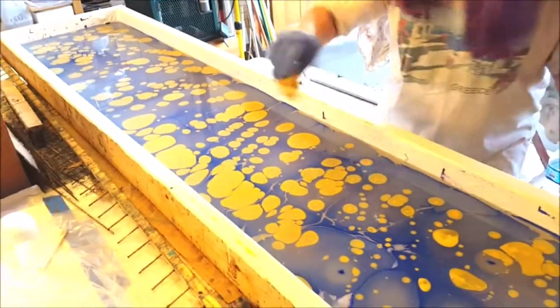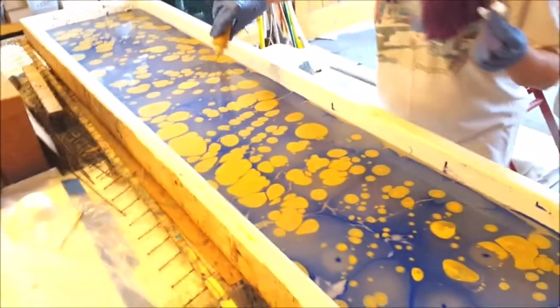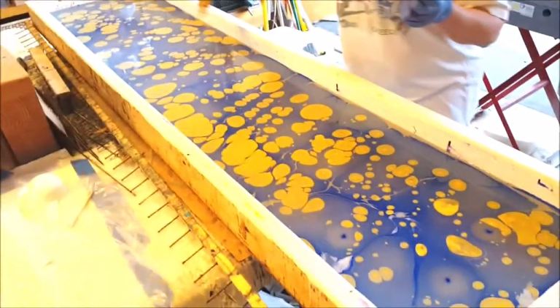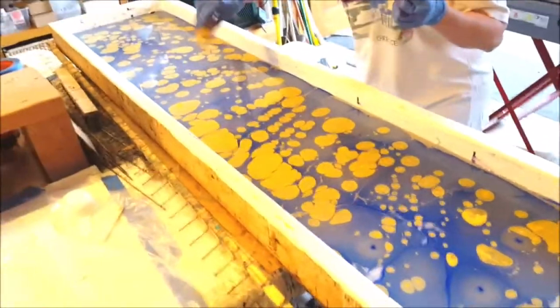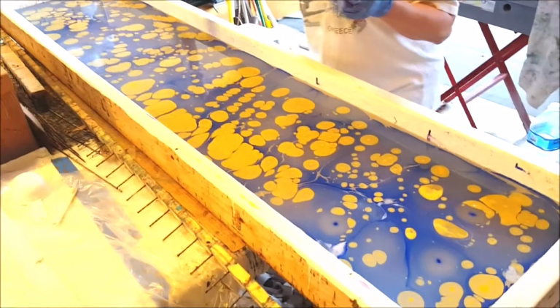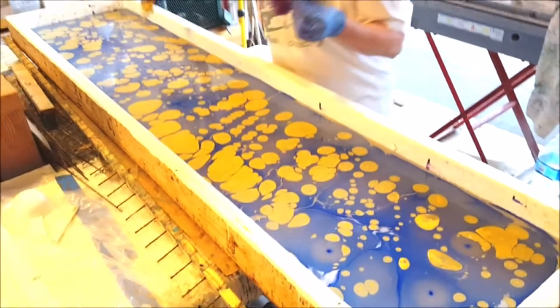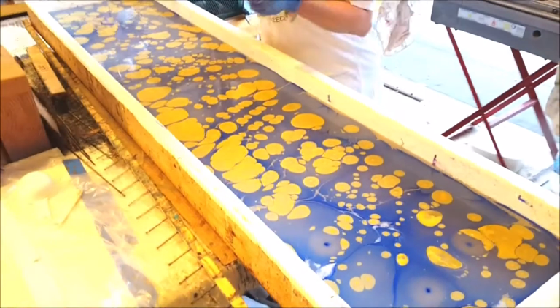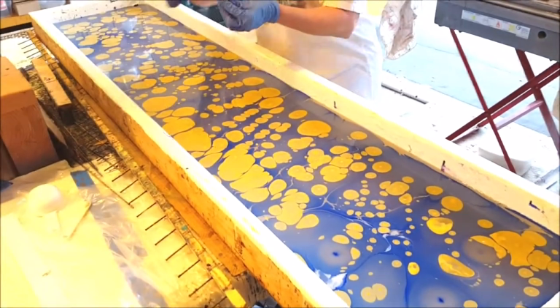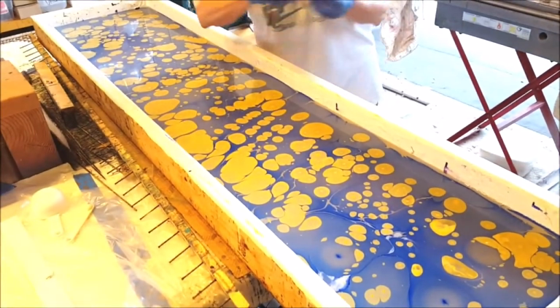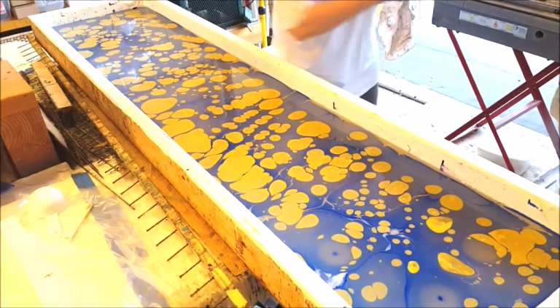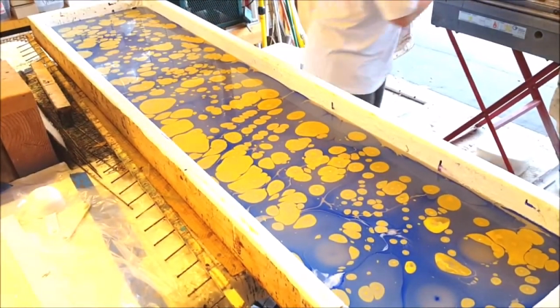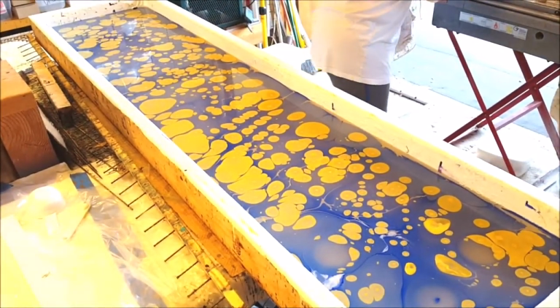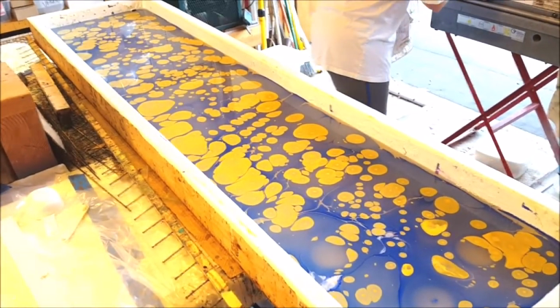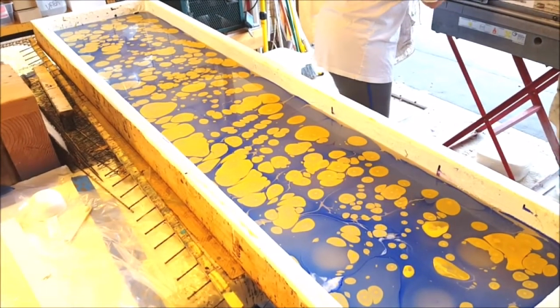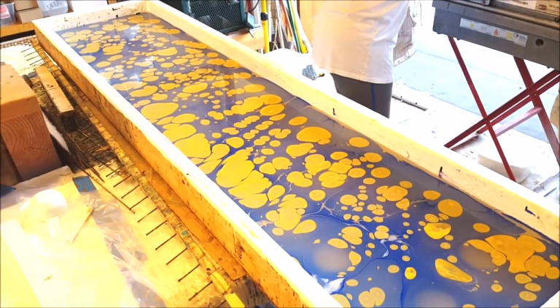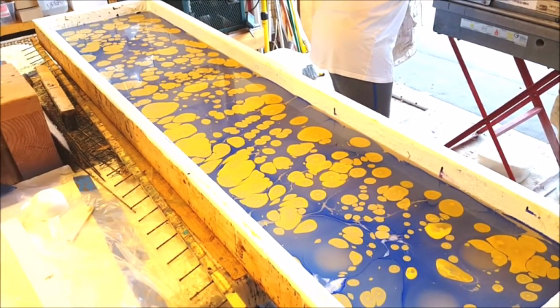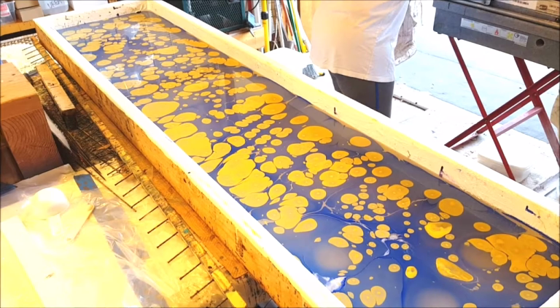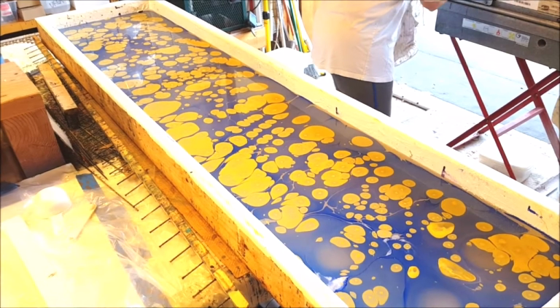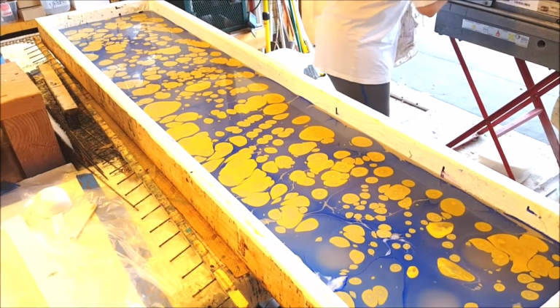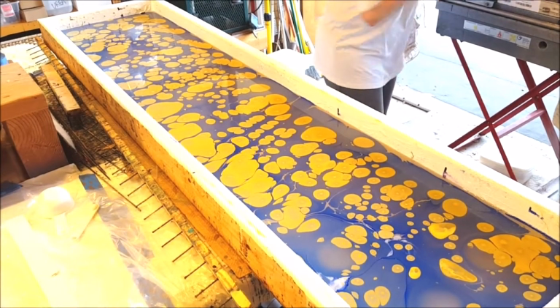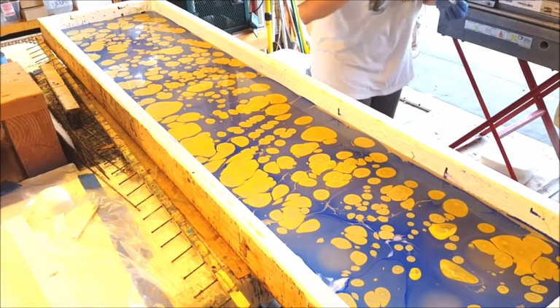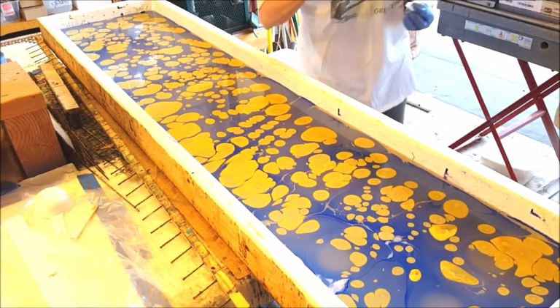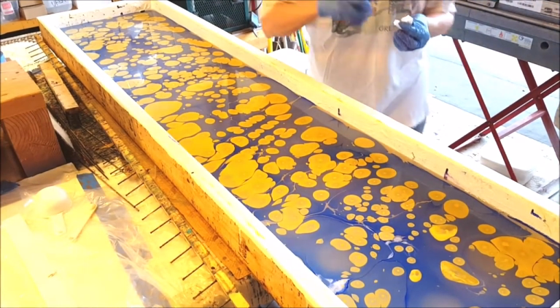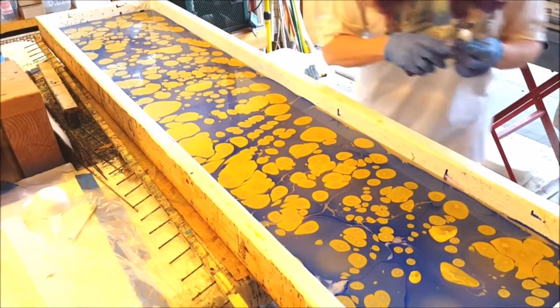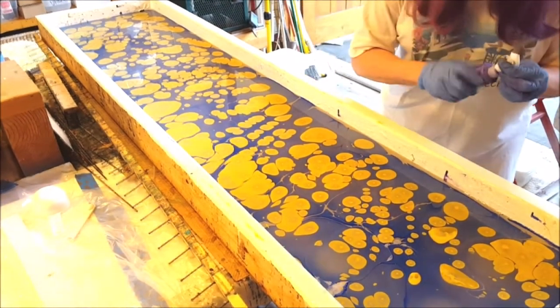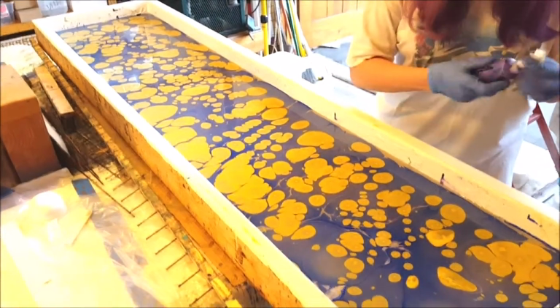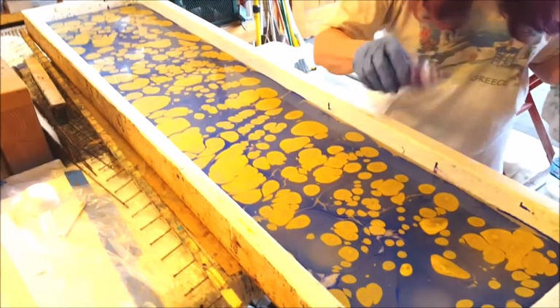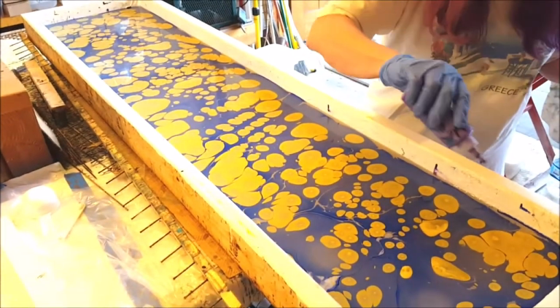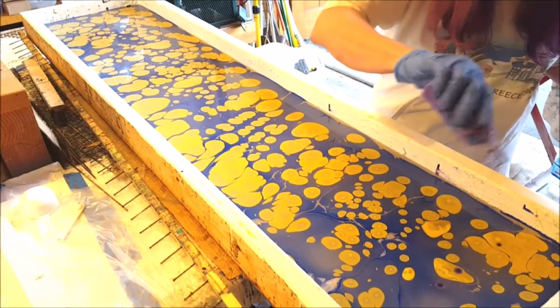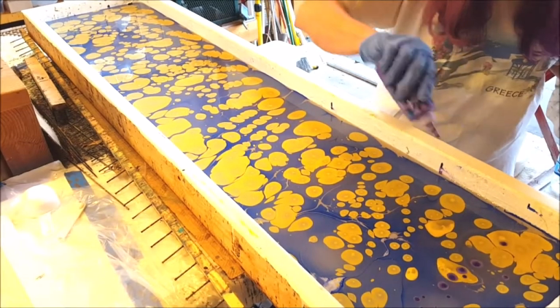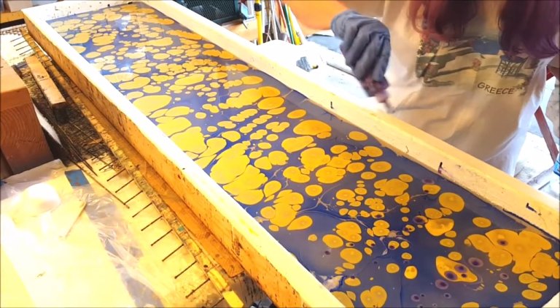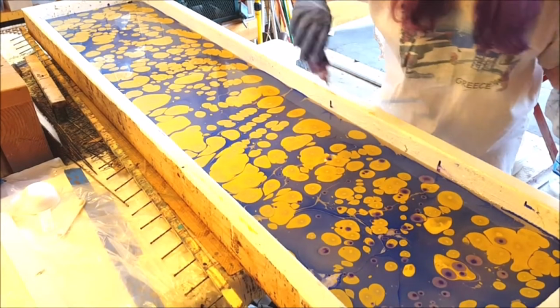Water marbling is actually an ancient art. It was used in Japan, probably about the 6th century, and then subsequently made its way to Turkey, where they started marbling all sorts of fabrics.